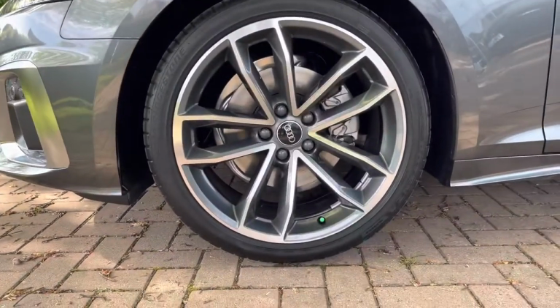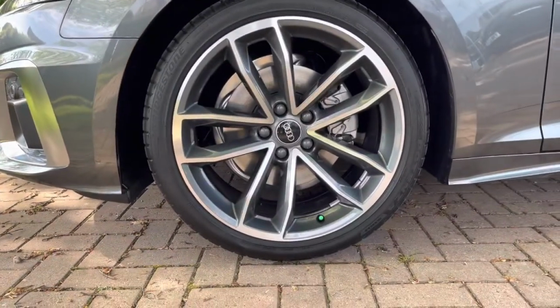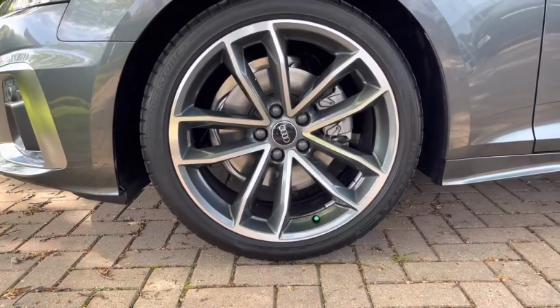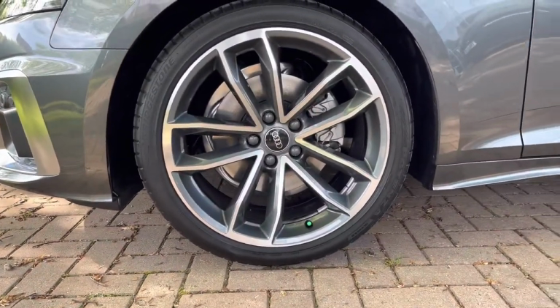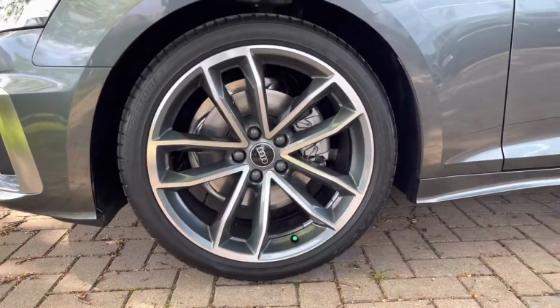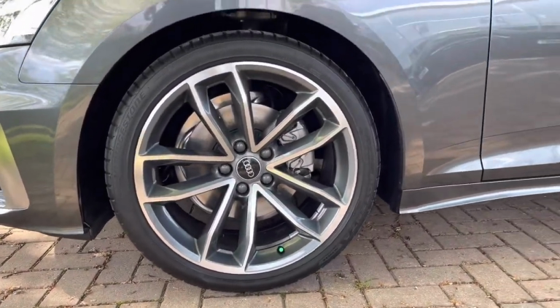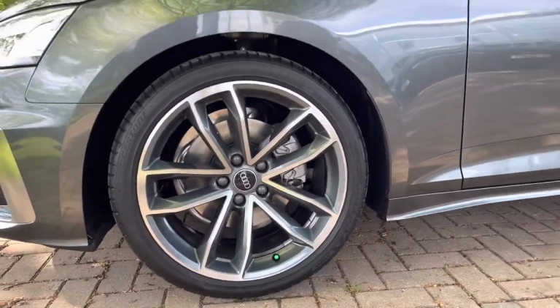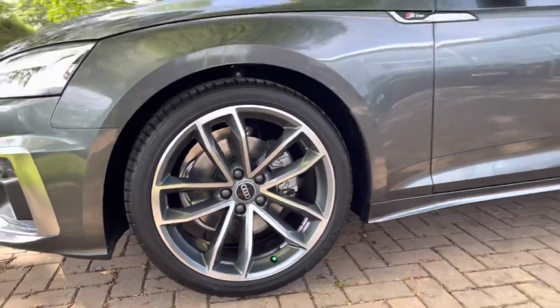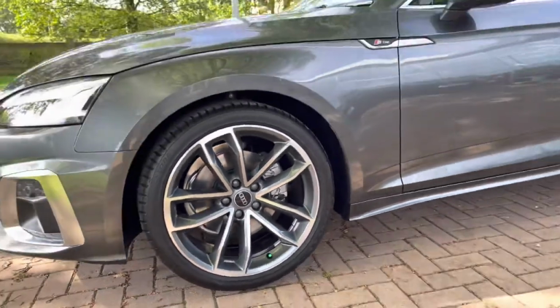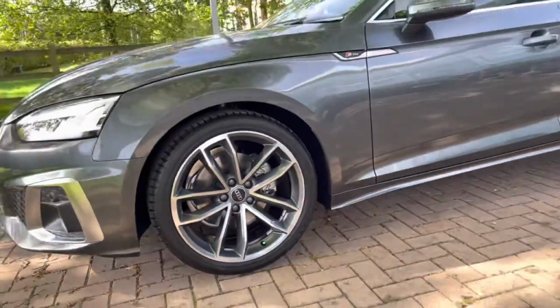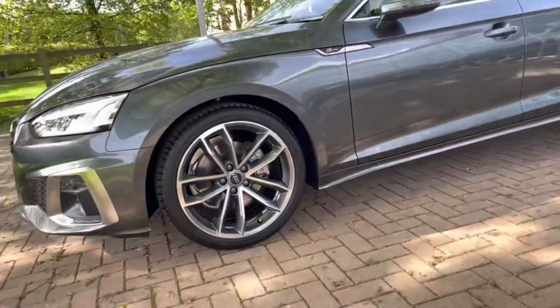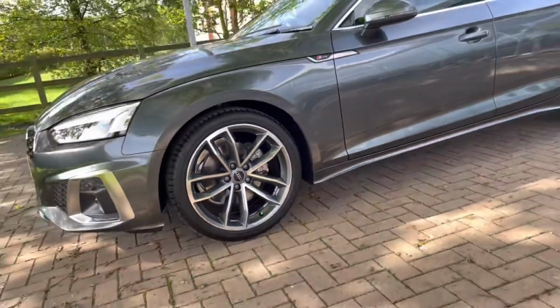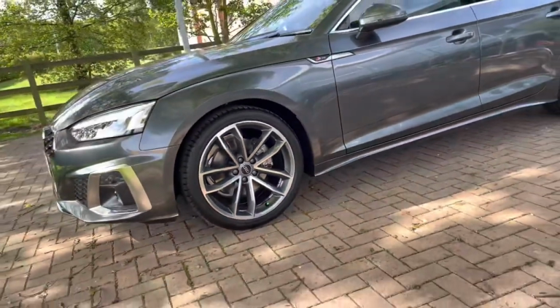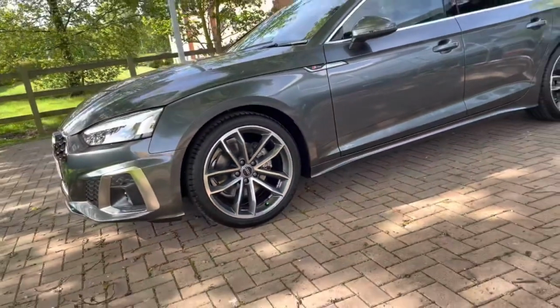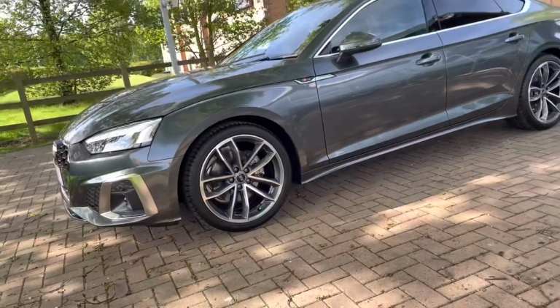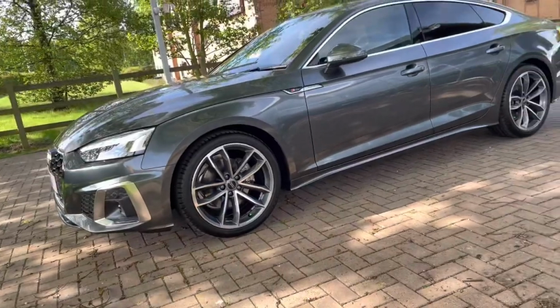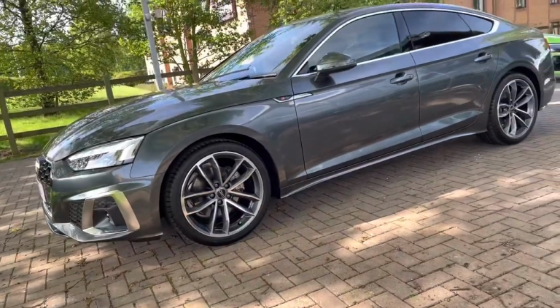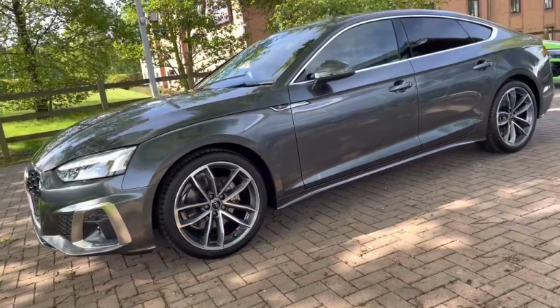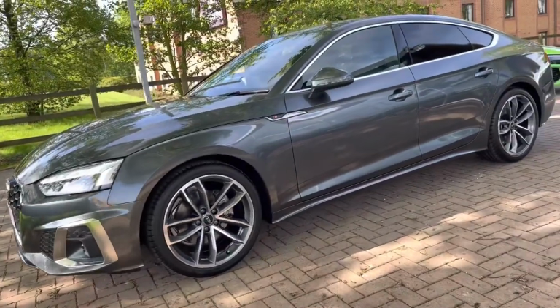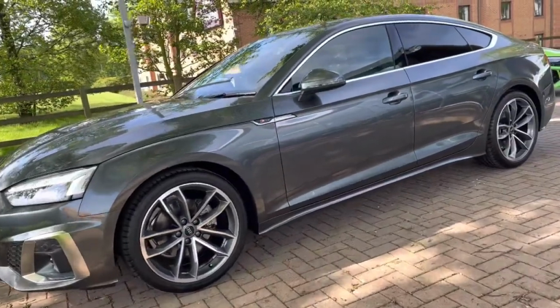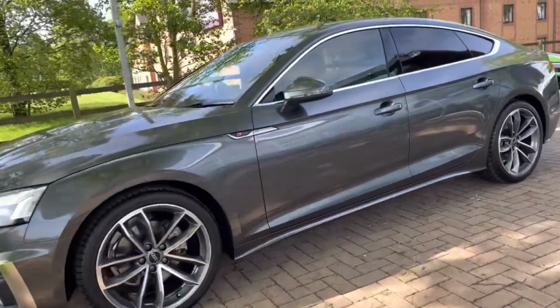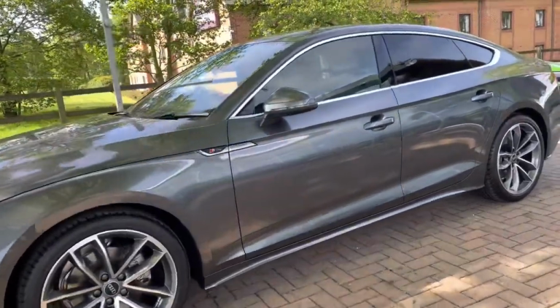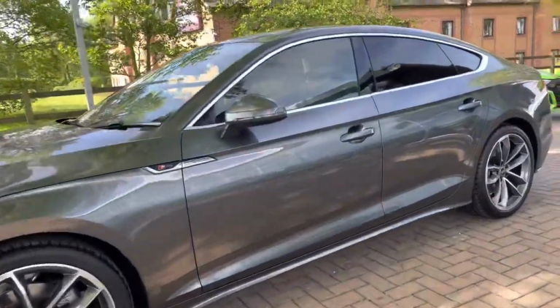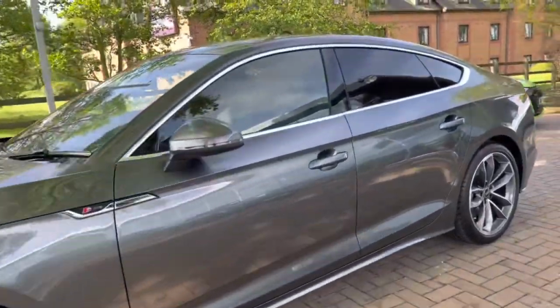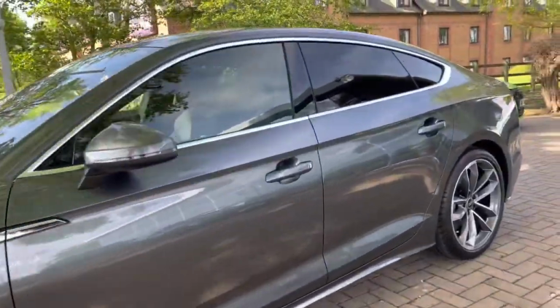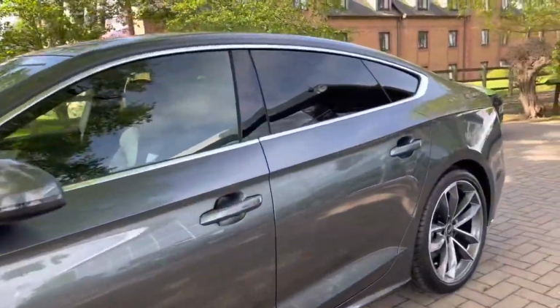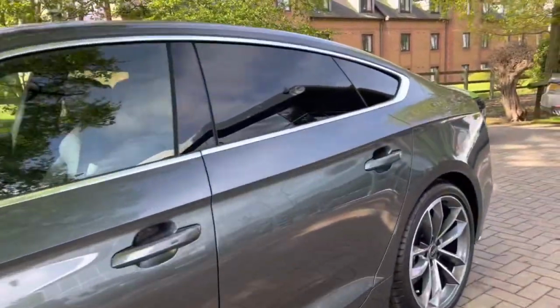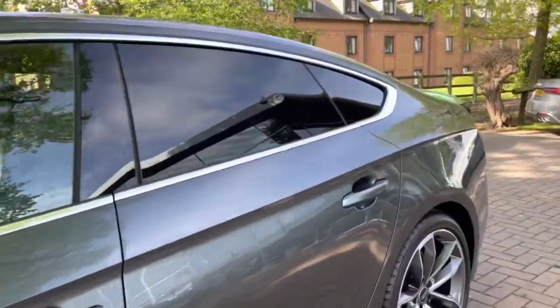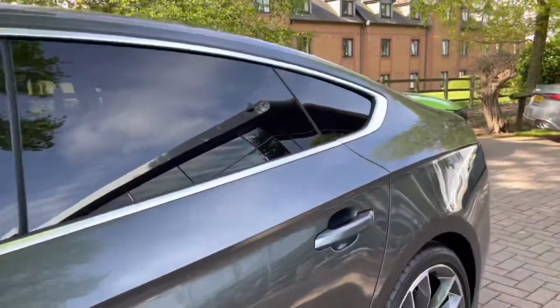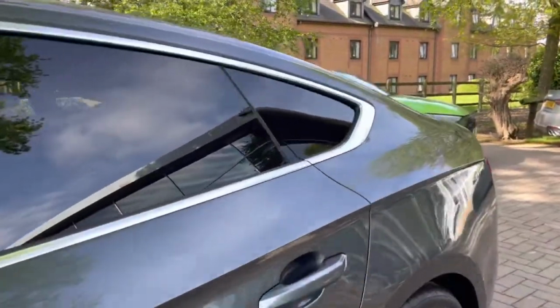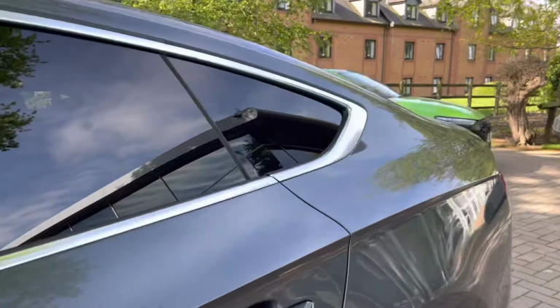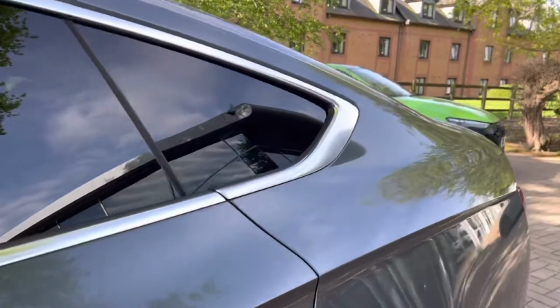Here we have the gorgeous 5-spoke cavio design 19-inch alloy wheels. This car does come with the S-Line styling pack, which includes the S-Line front and rear bumpers.